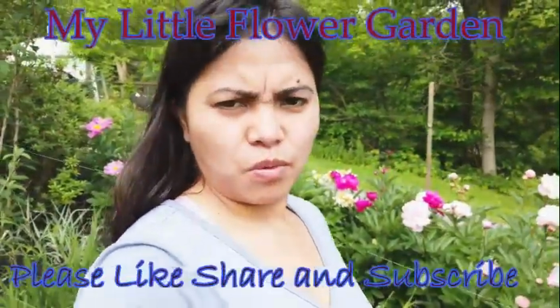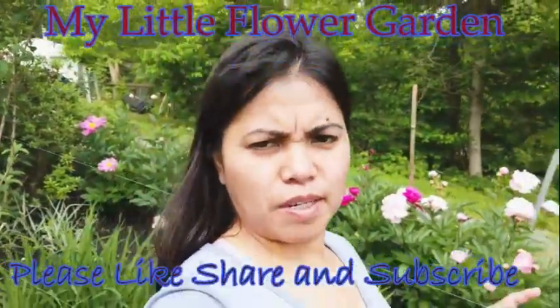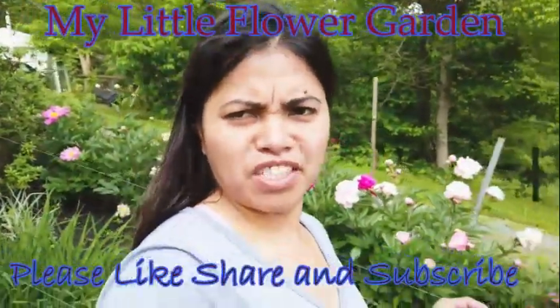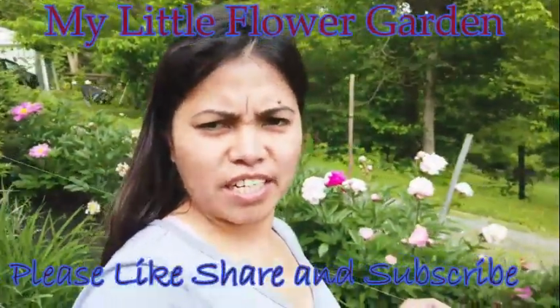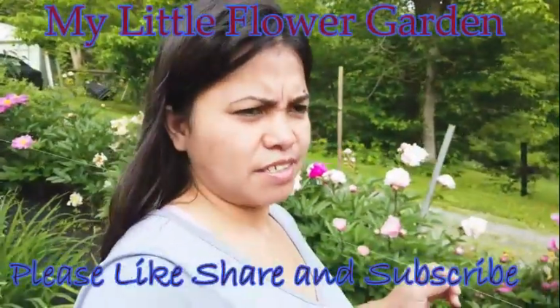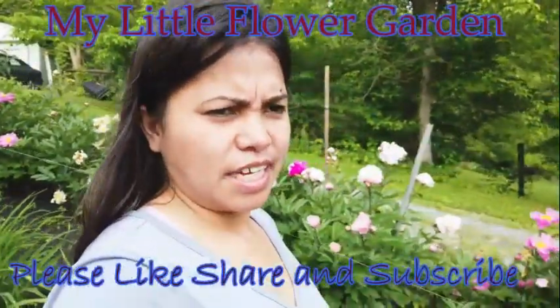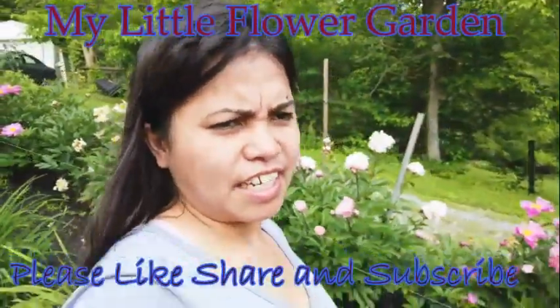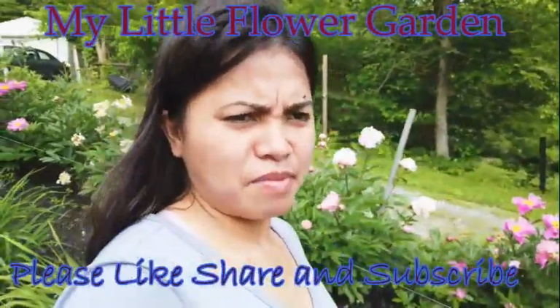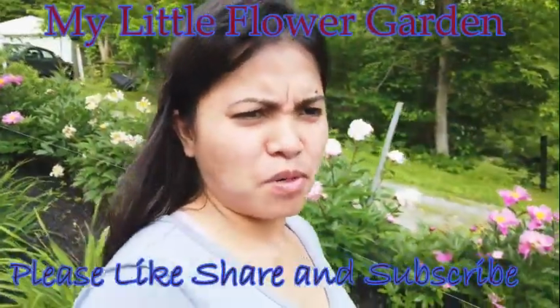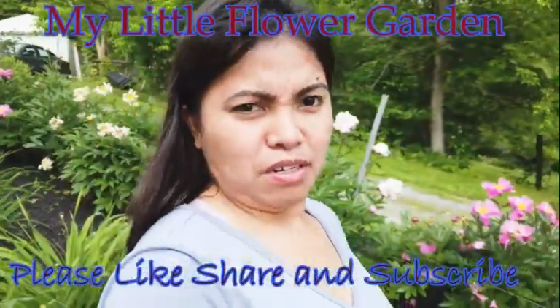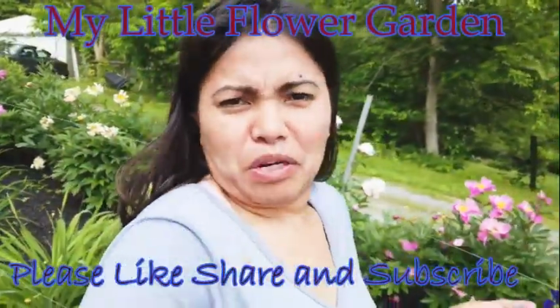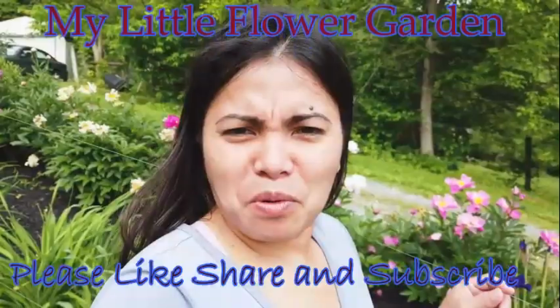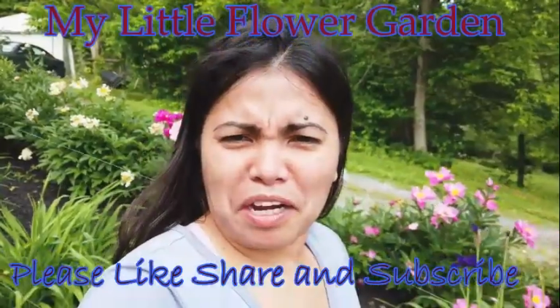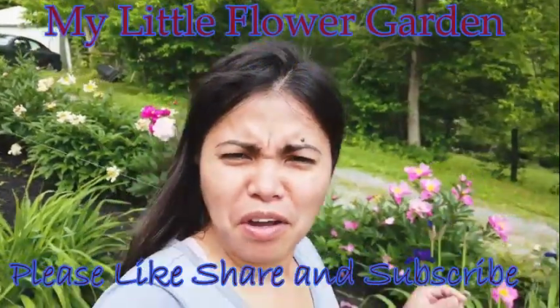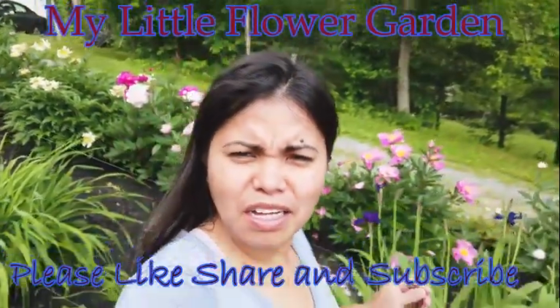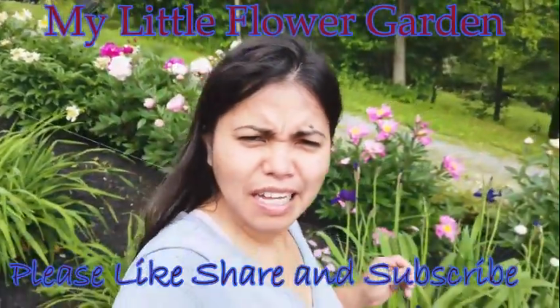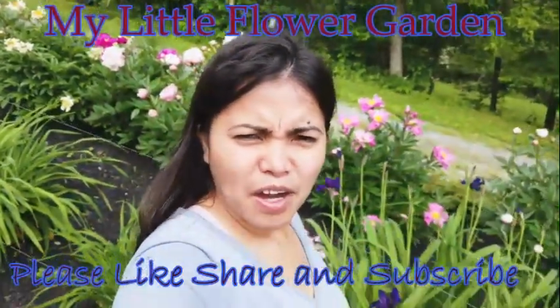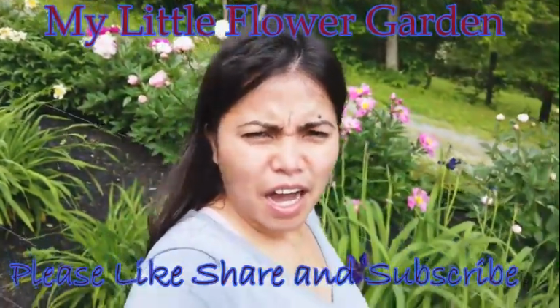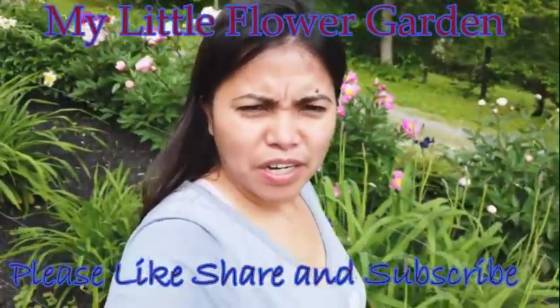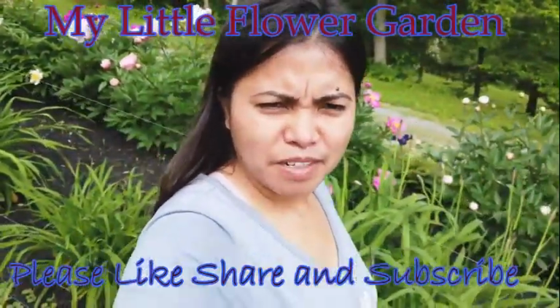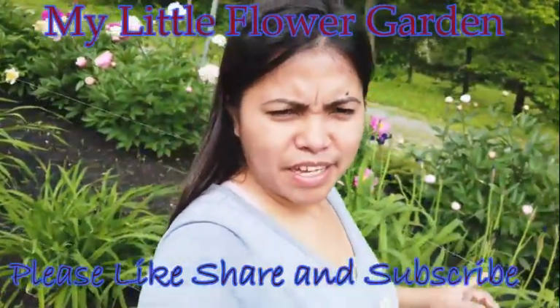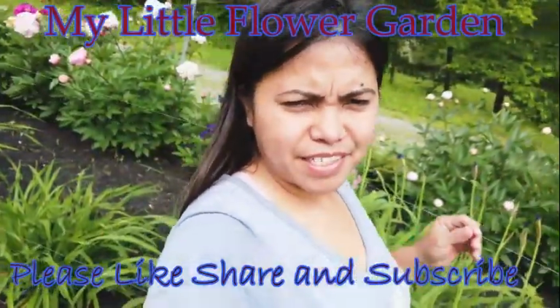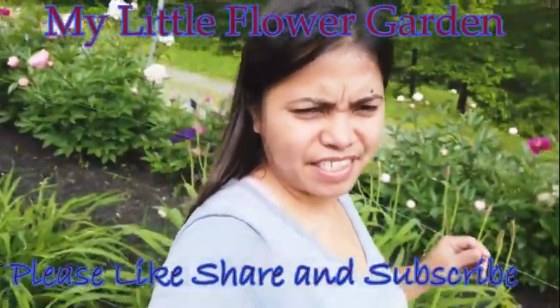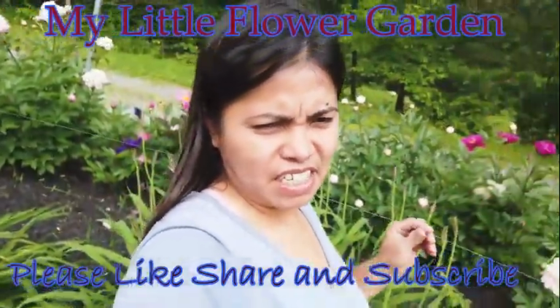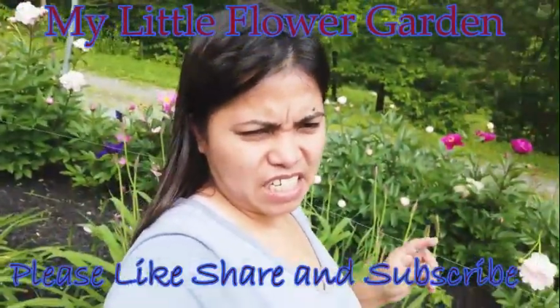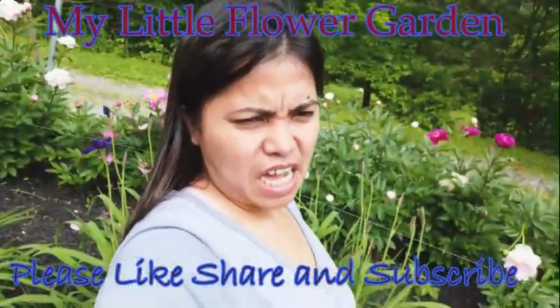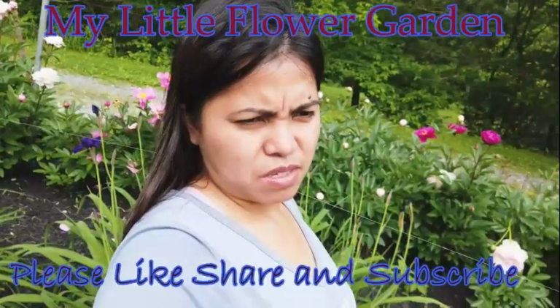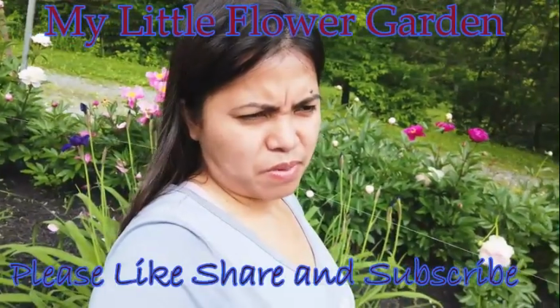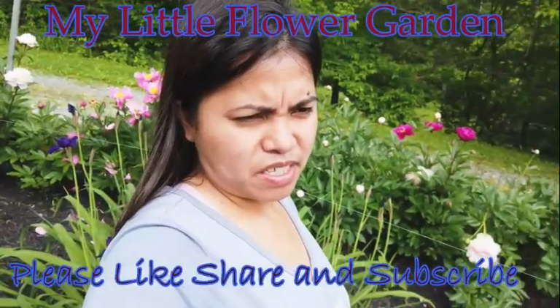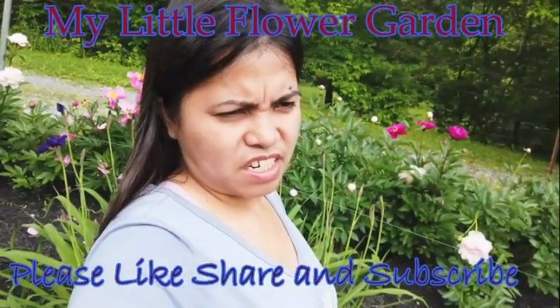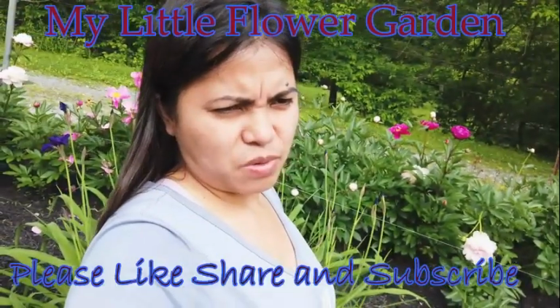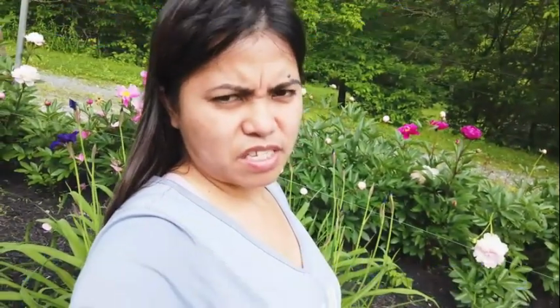Welcome to my channel, Adele is living in Bohol. We're not in Bohol right now. We're here in my house, my property here in the U.S.